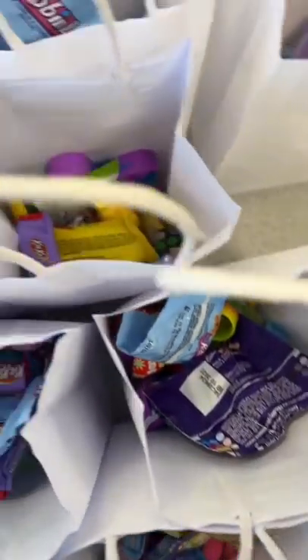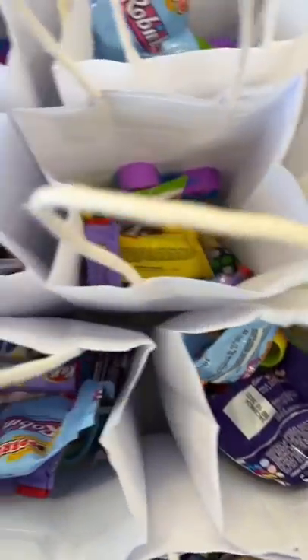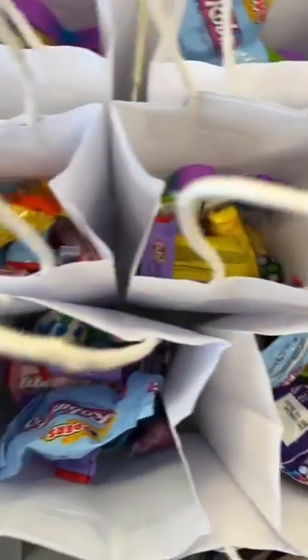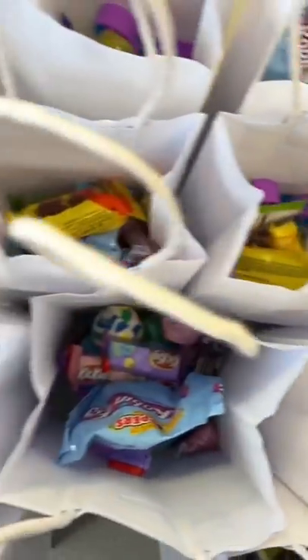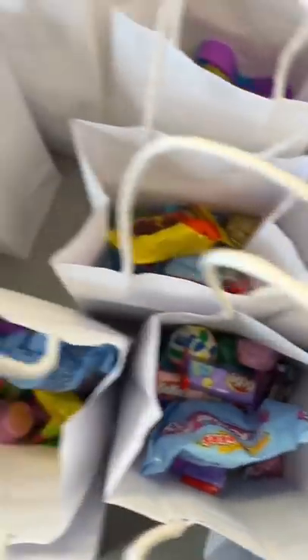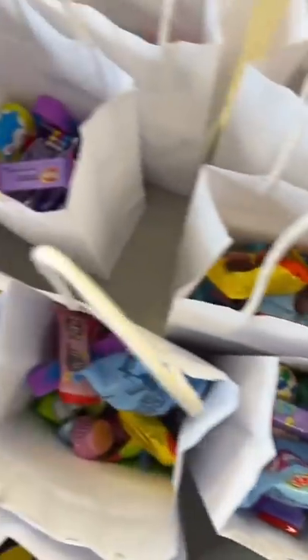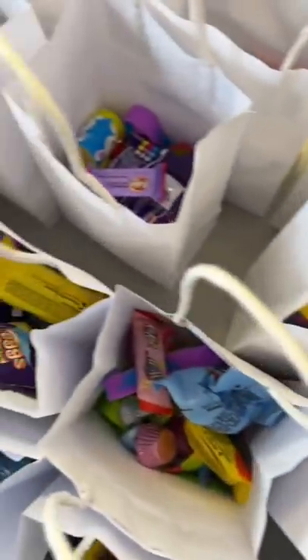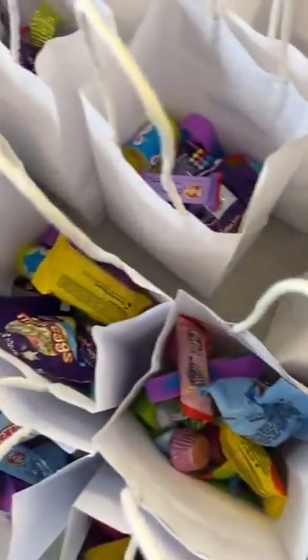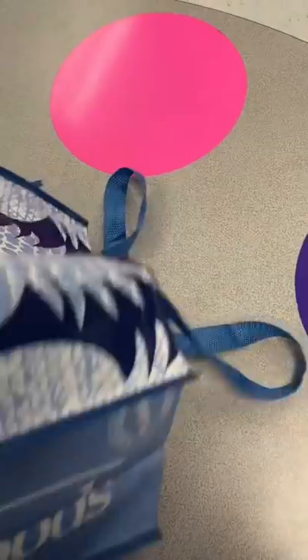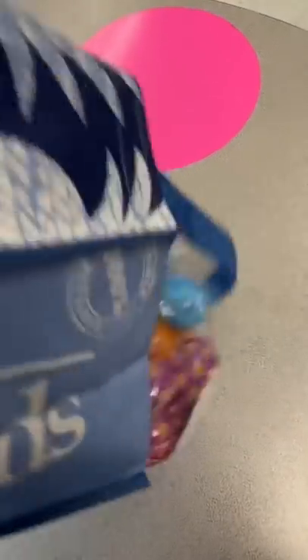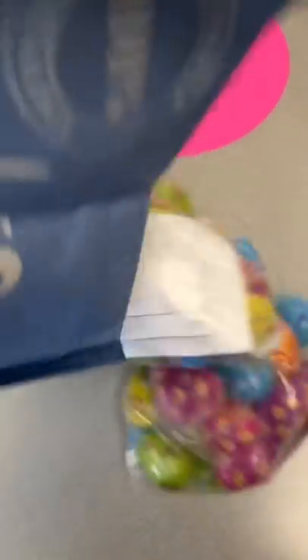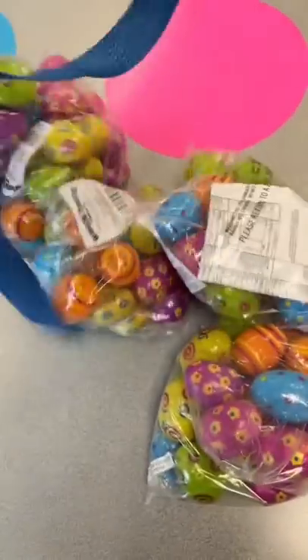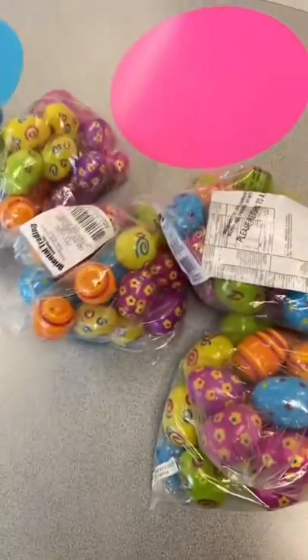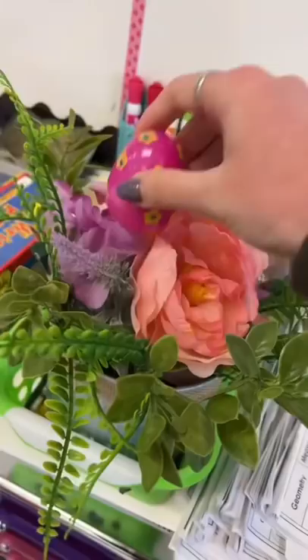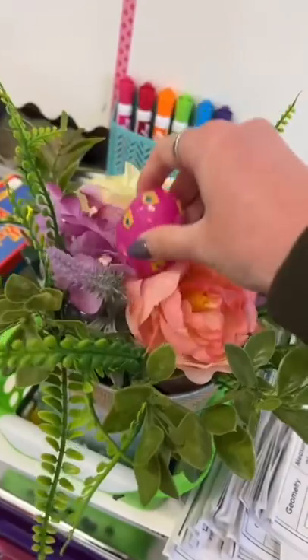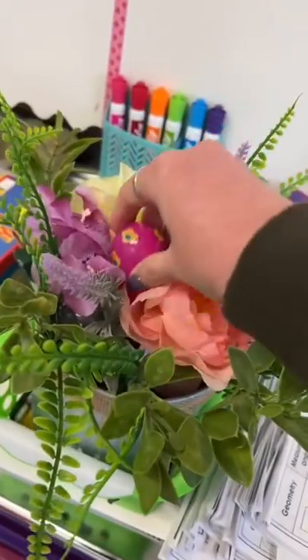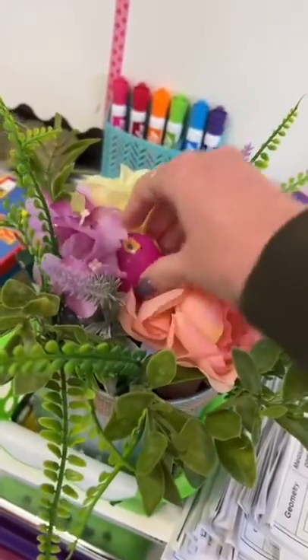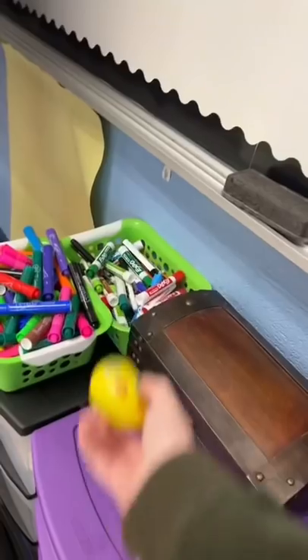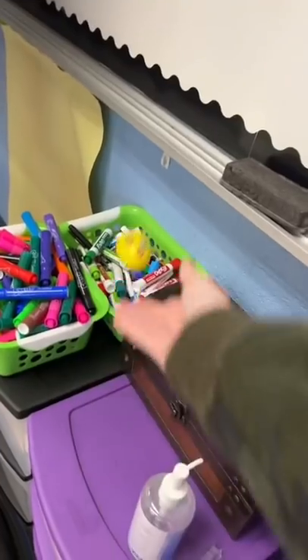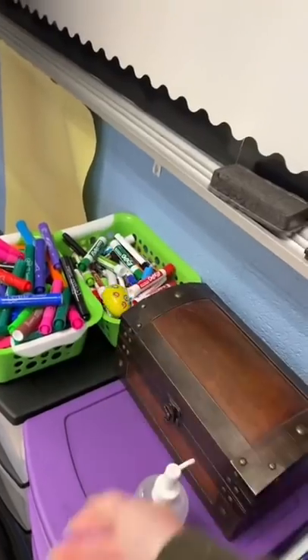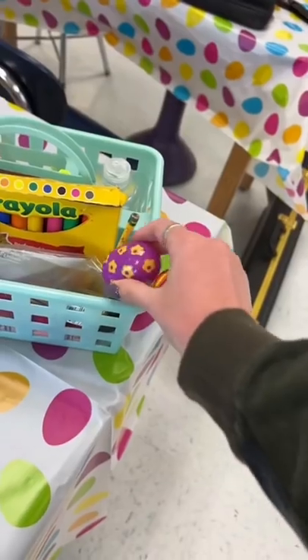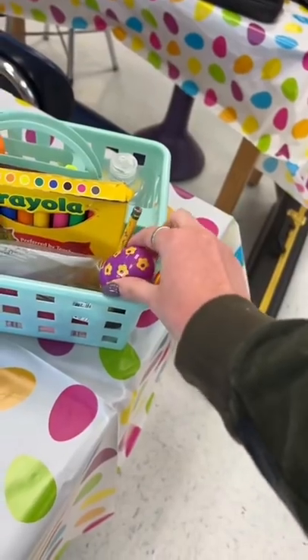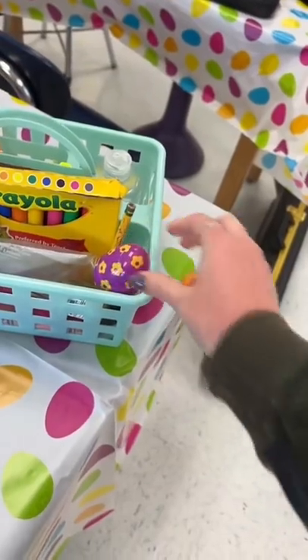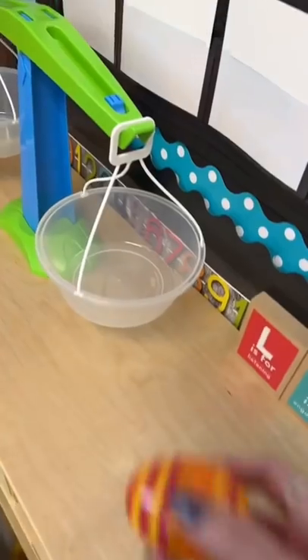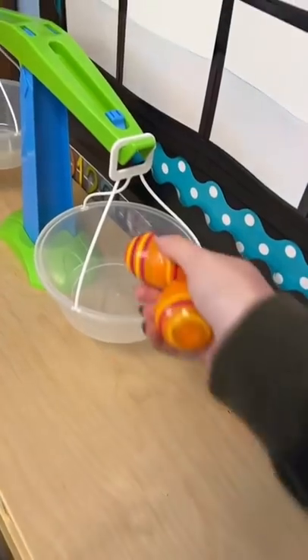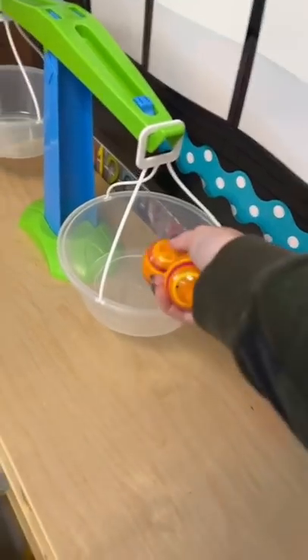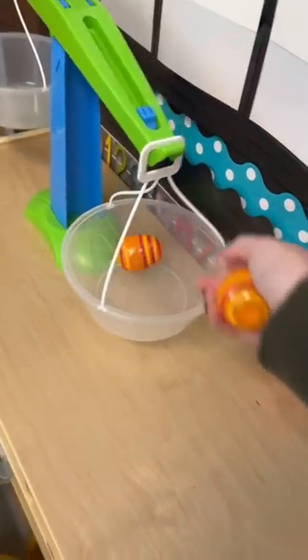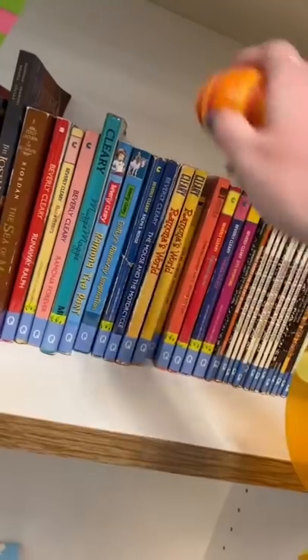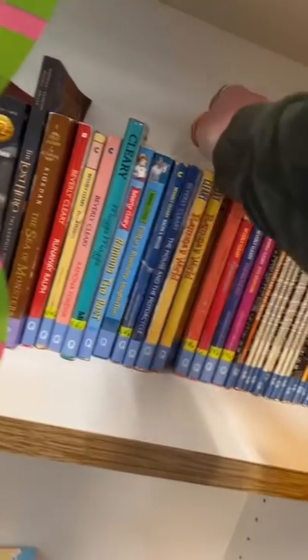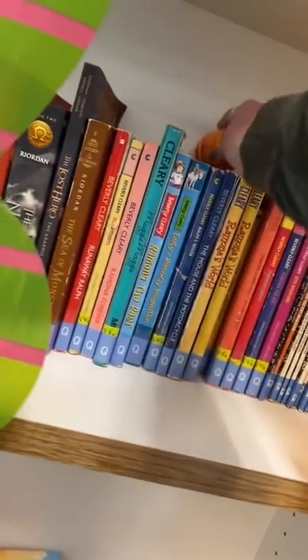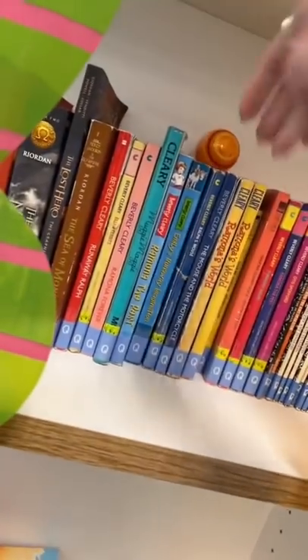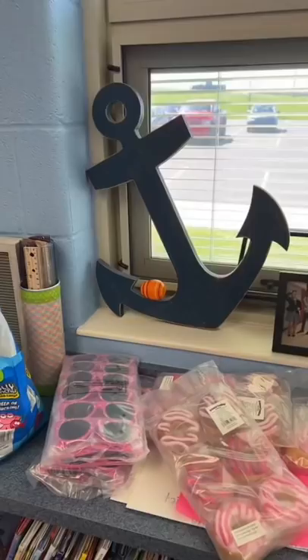I spent pretty much my entire lunch break putting those together and then it was time to hide the easter eggs. I think I did a pretty good job actually. They said they were hidden pretty well.